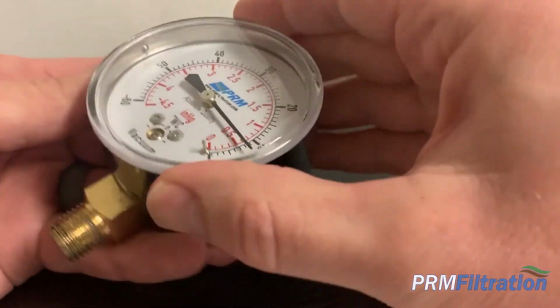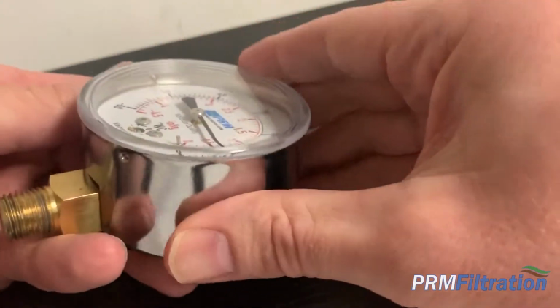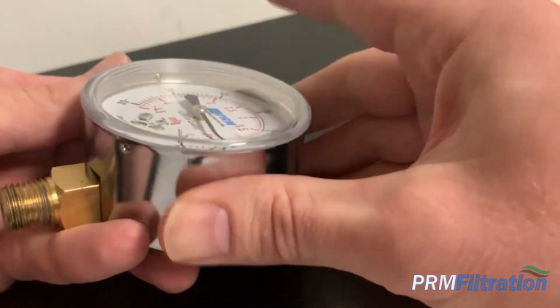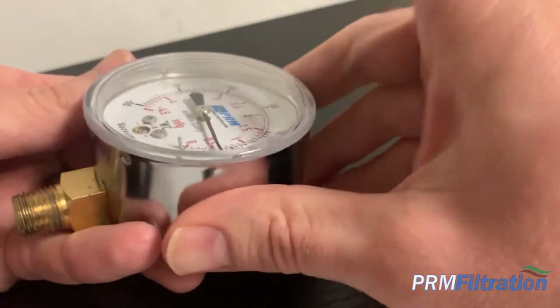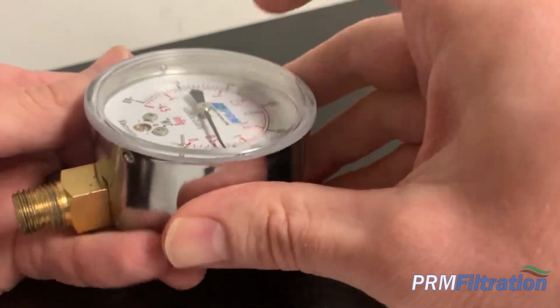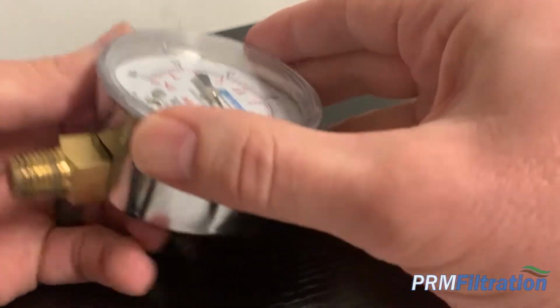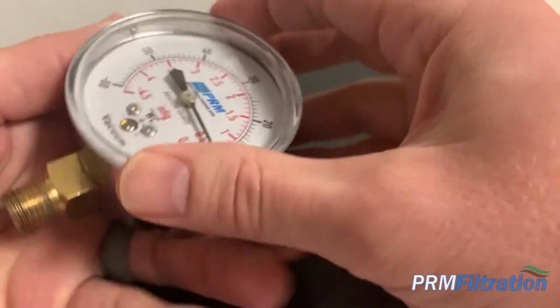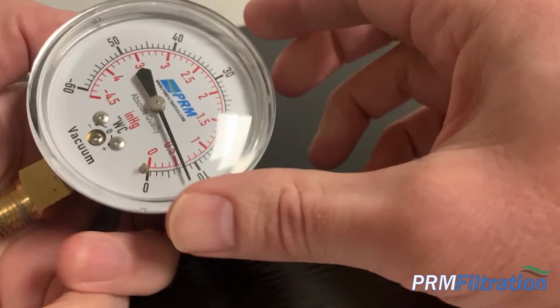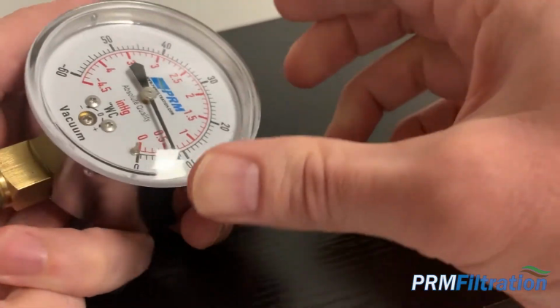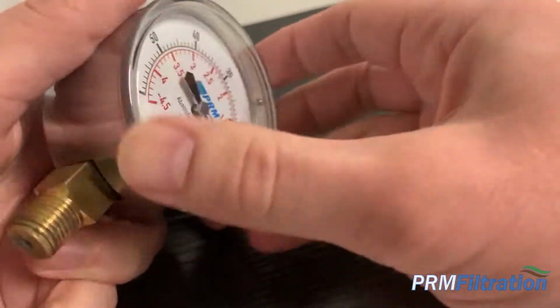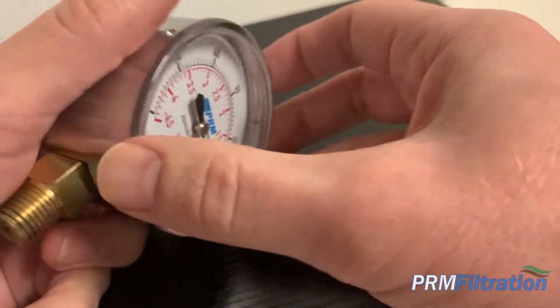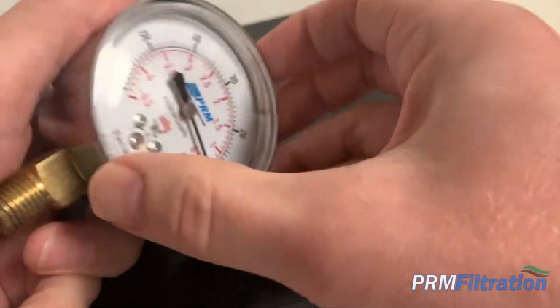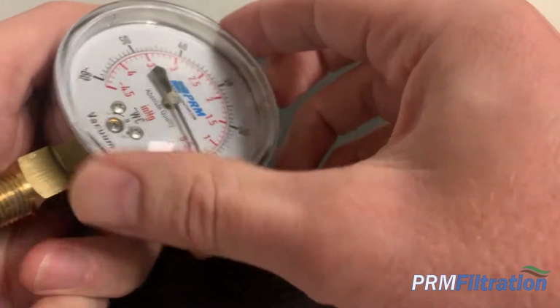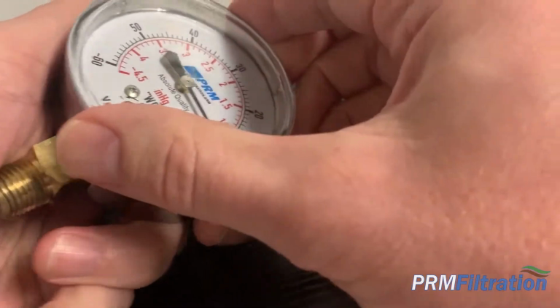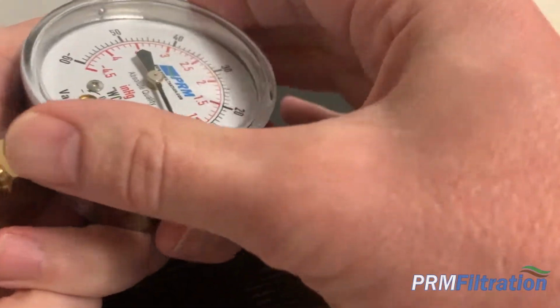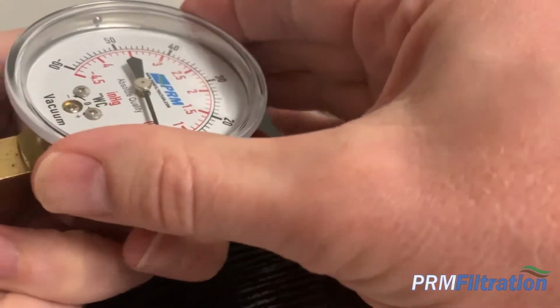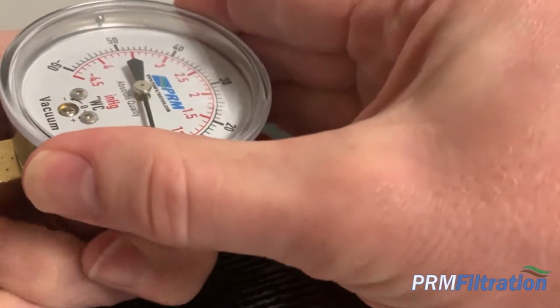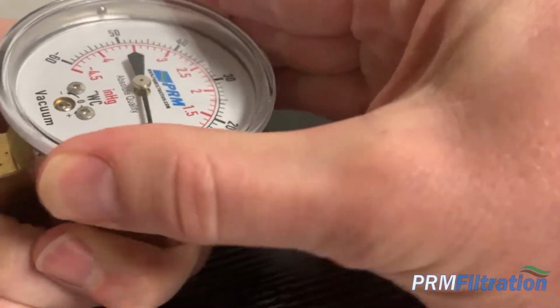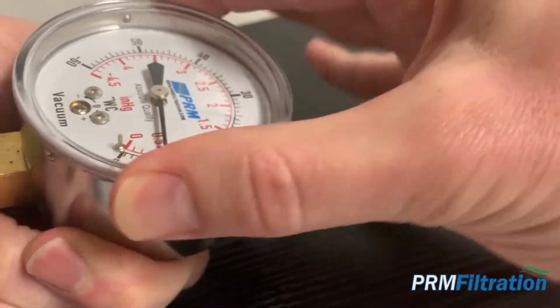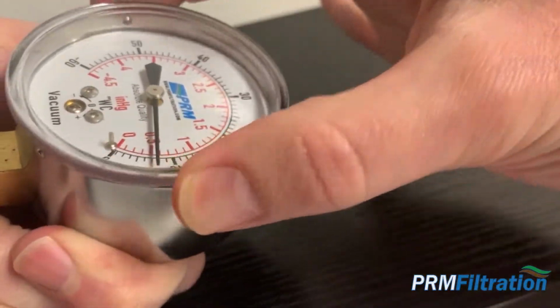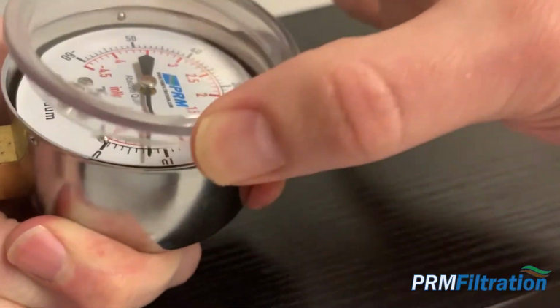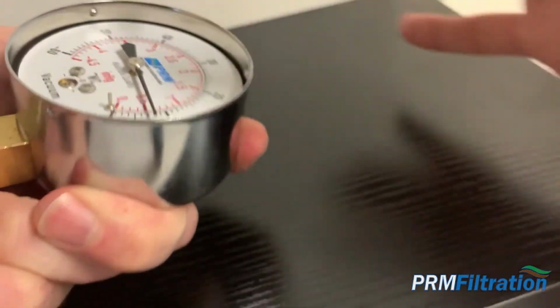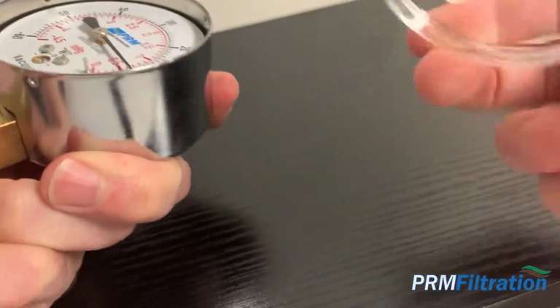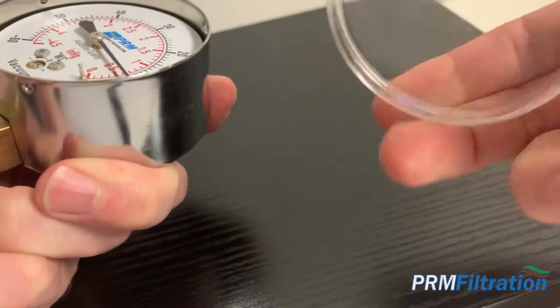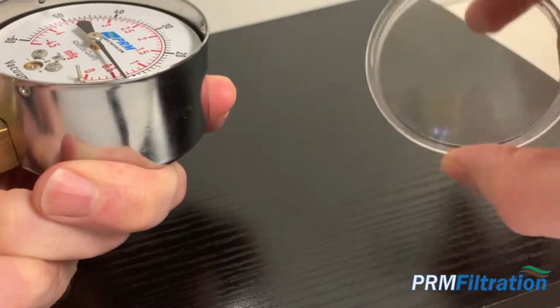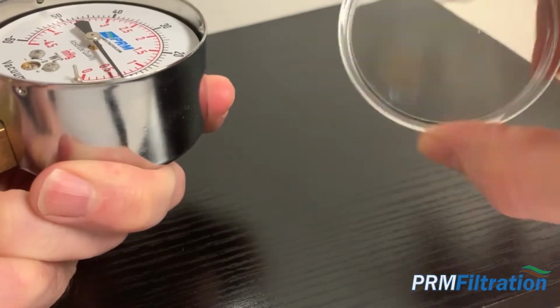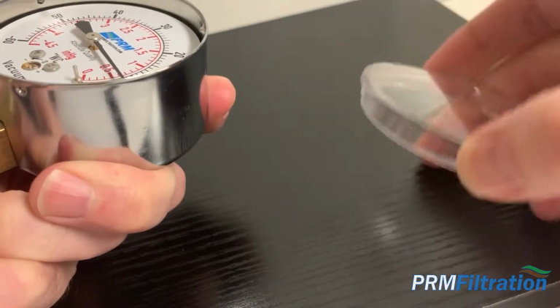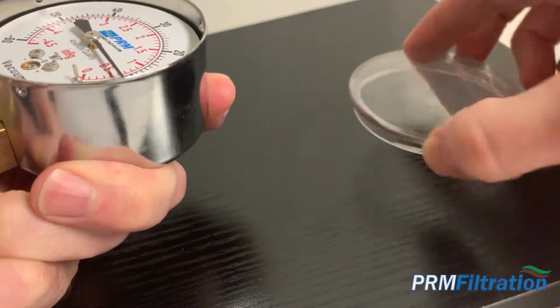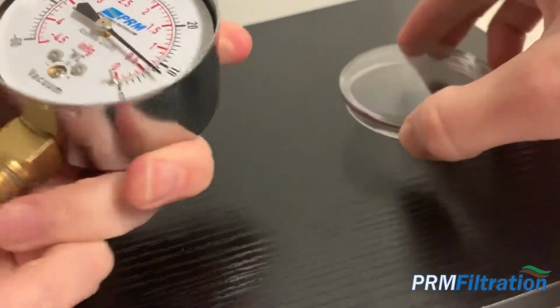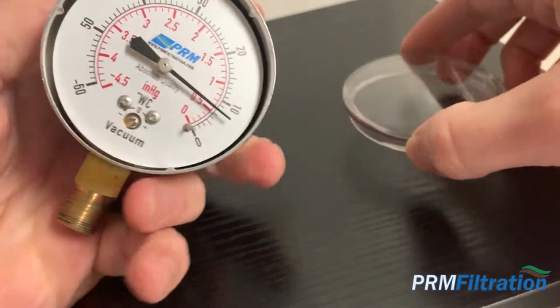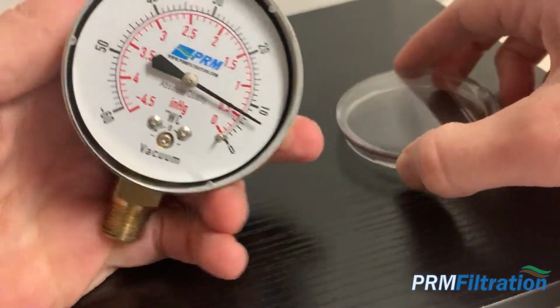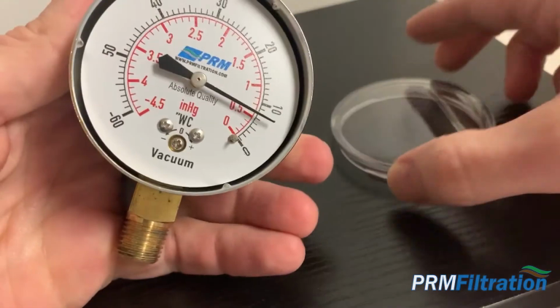These have a plastic lens cover on here, and they just simply screw off. If you just turn it about a half a turn to the left, it'll come off.